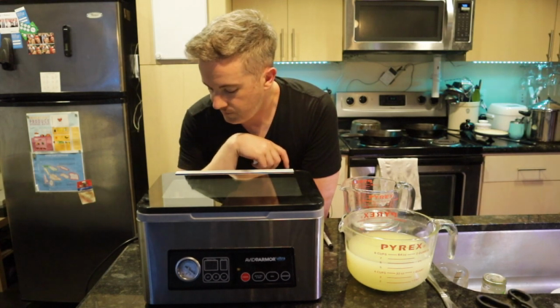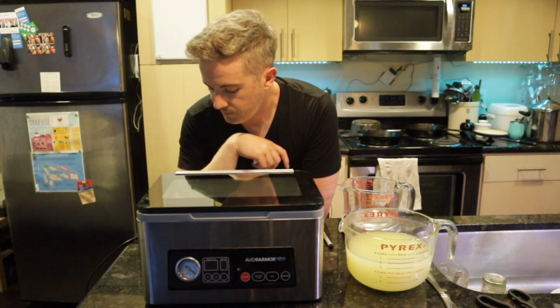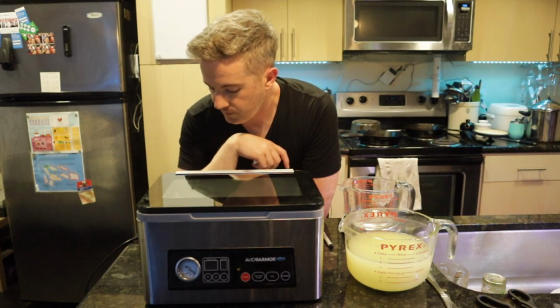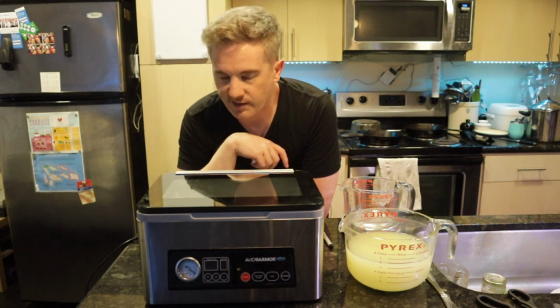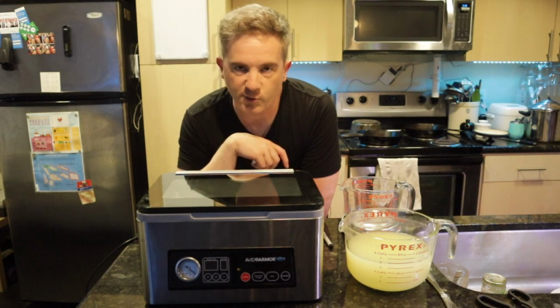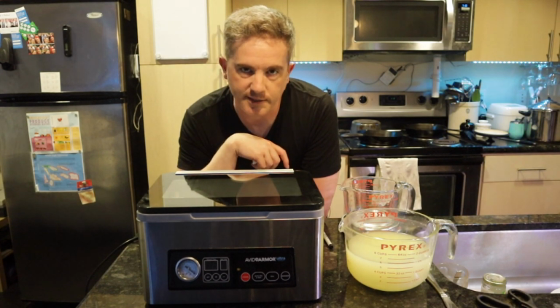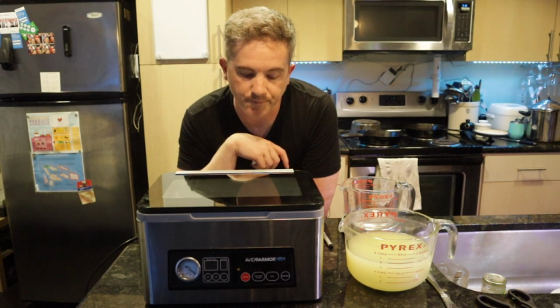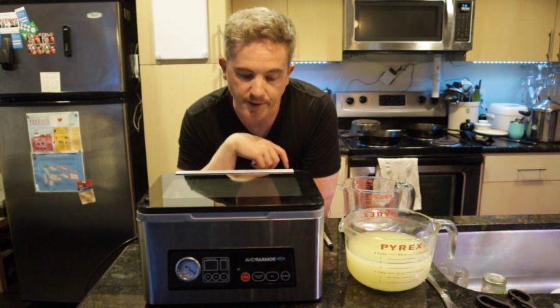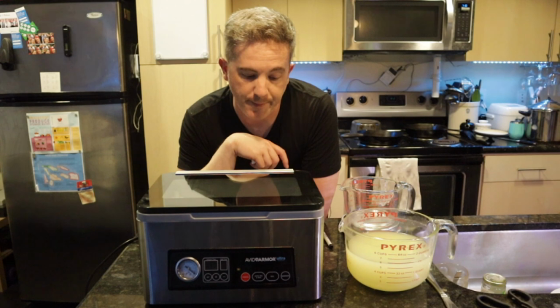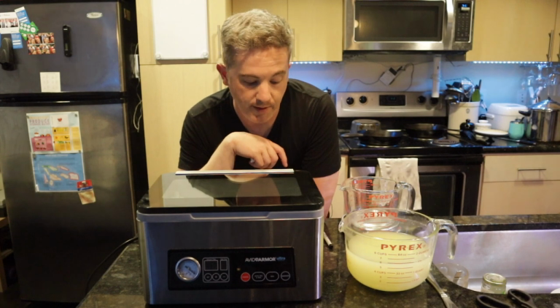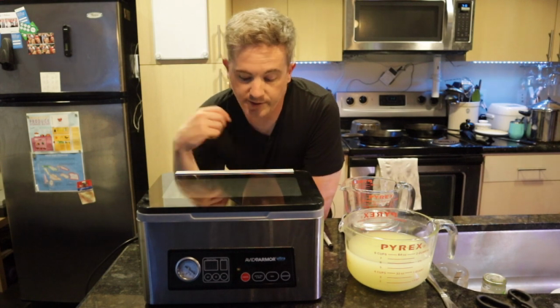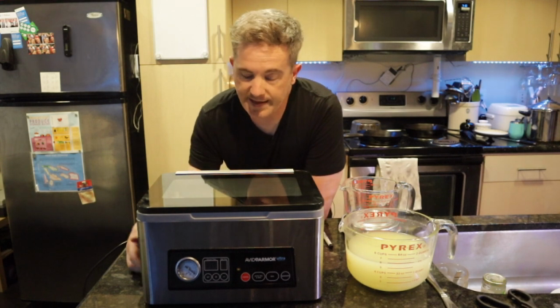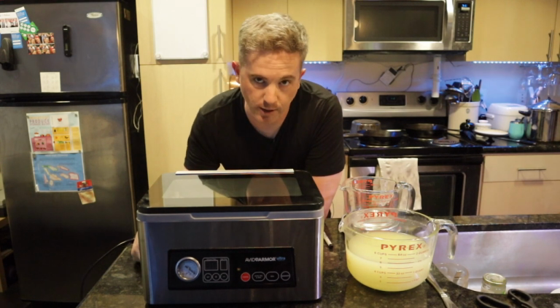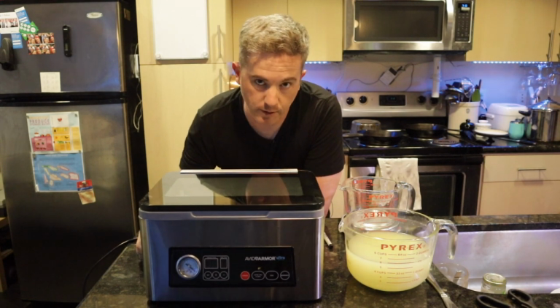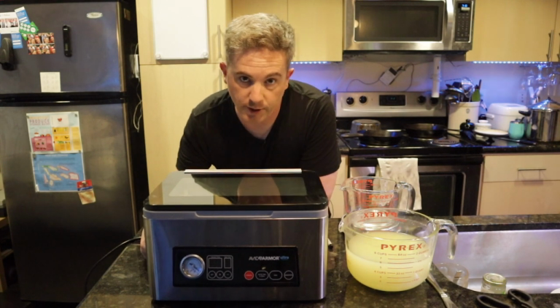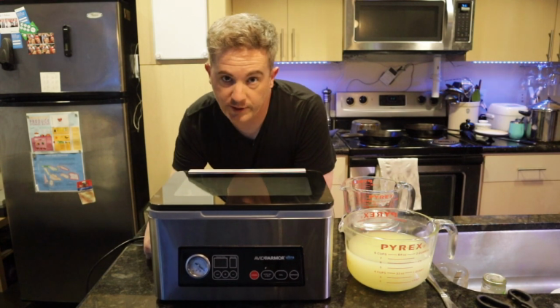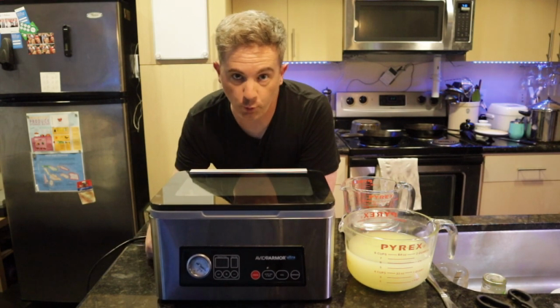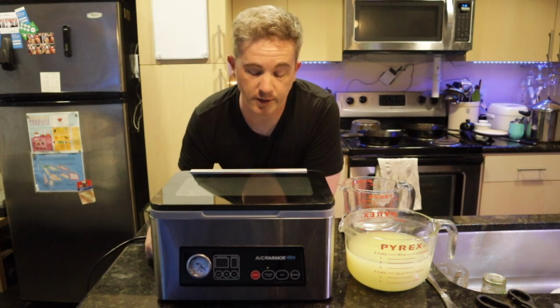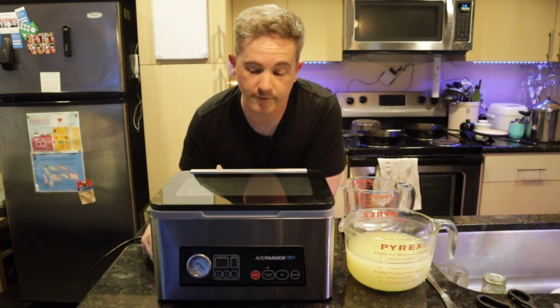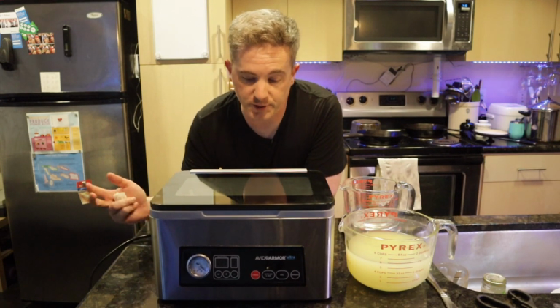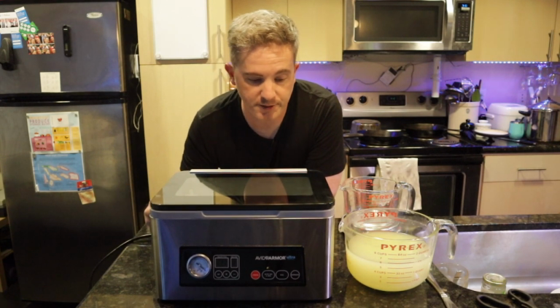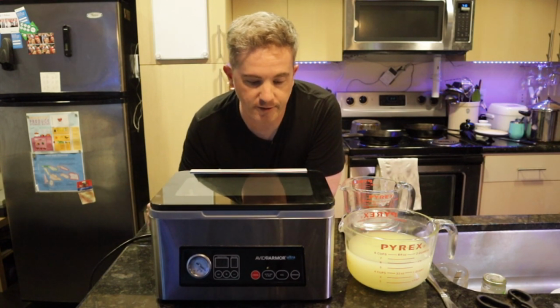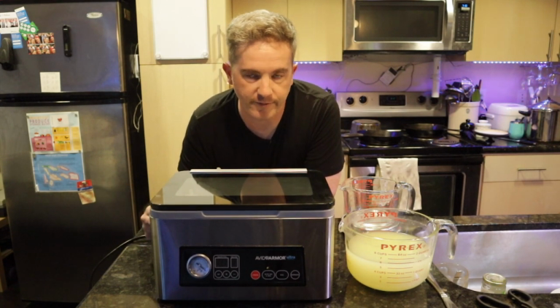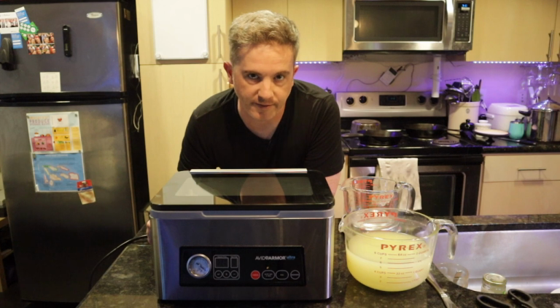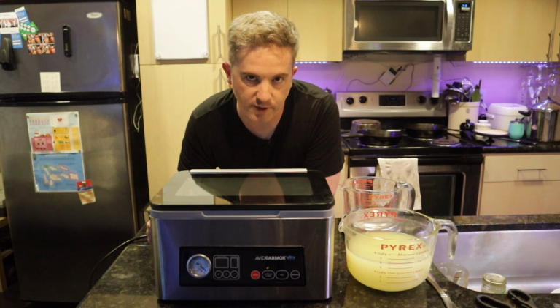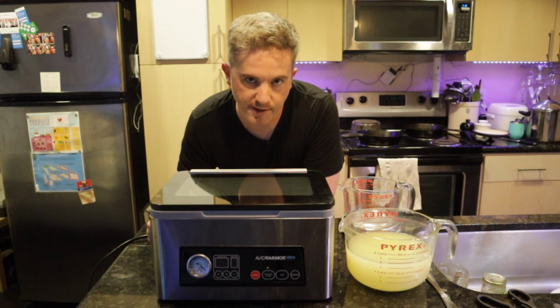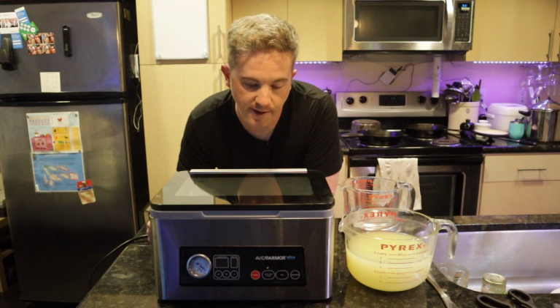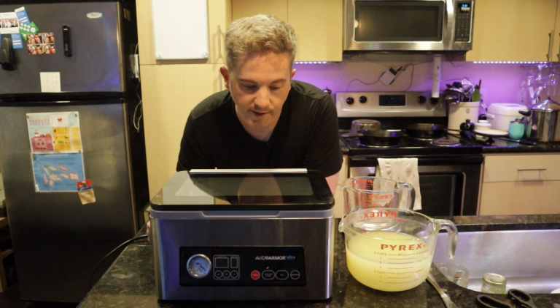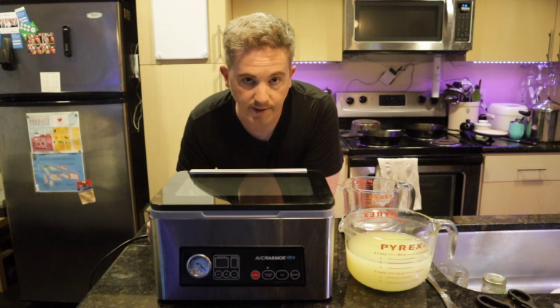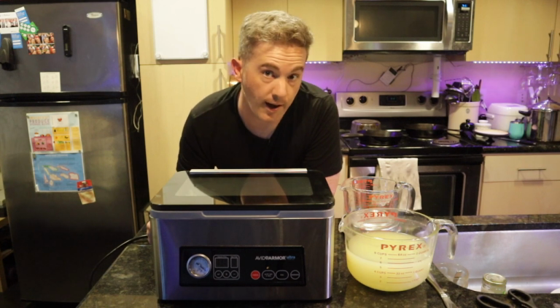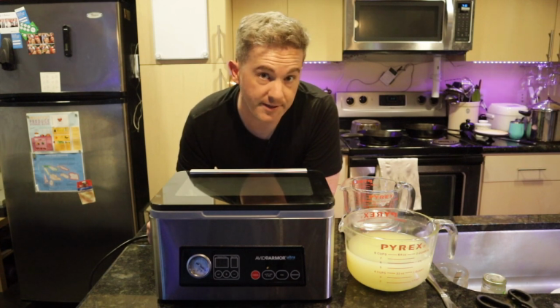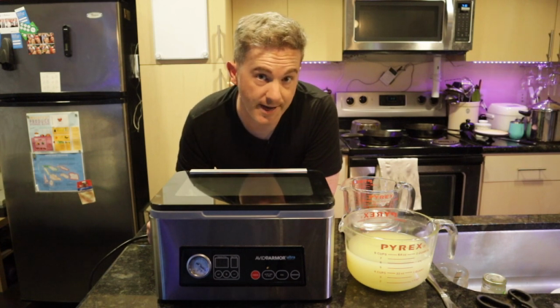So that's the Avid Armor USB 20 vacuum chamber sealer. I'll leave a link in the description and I will see you next time.